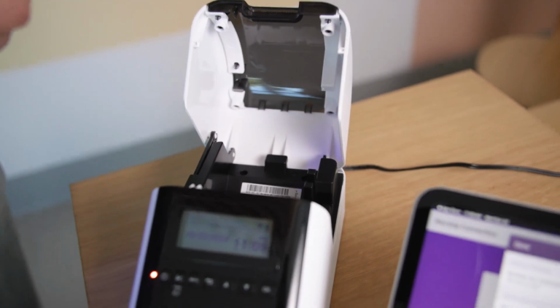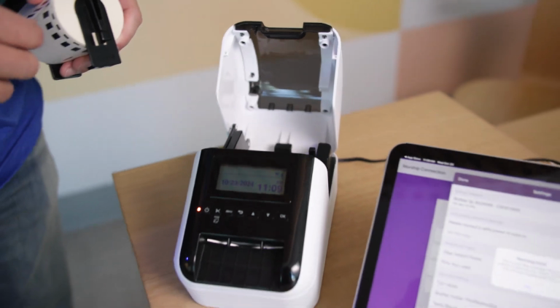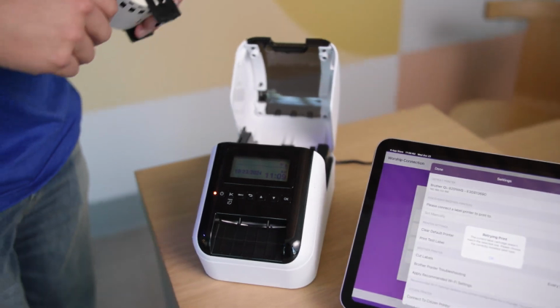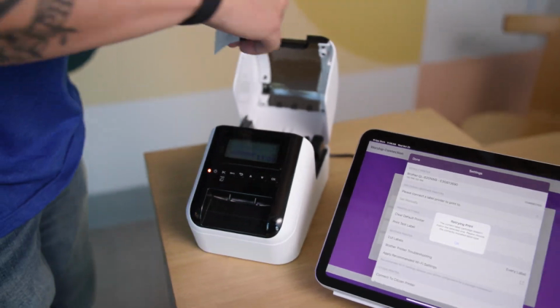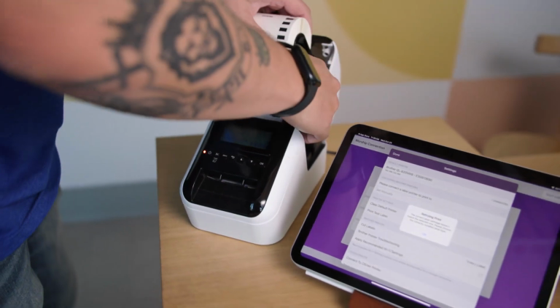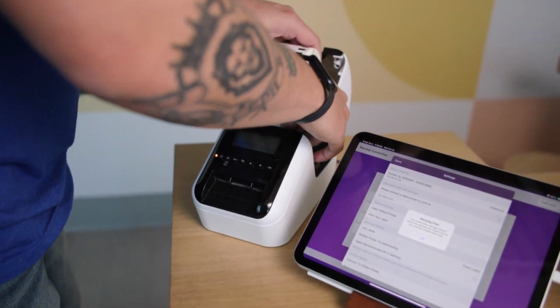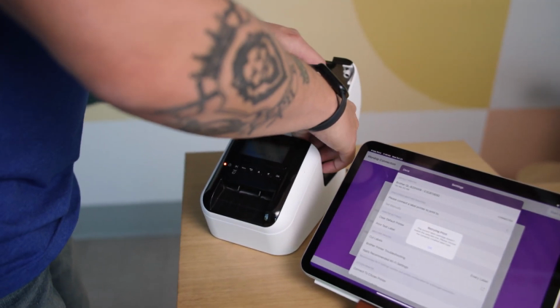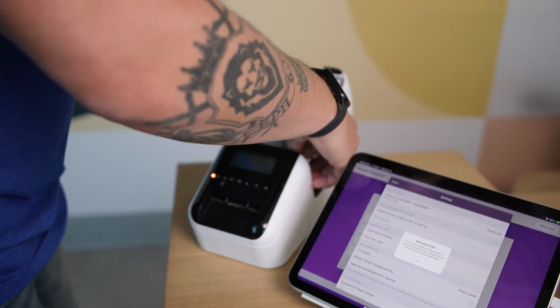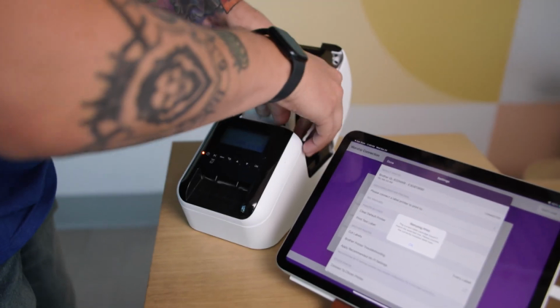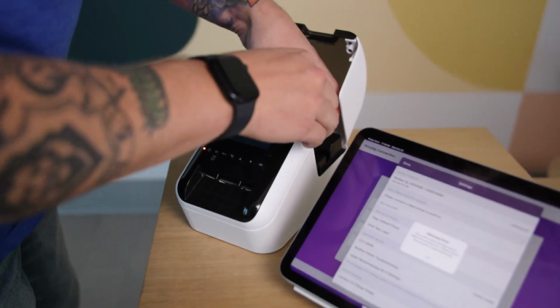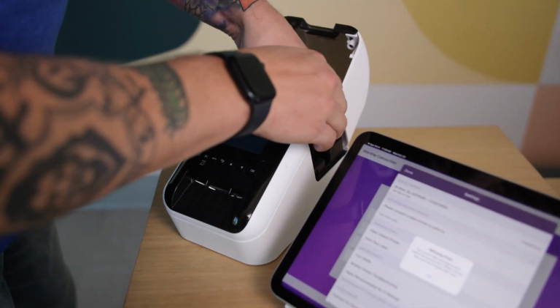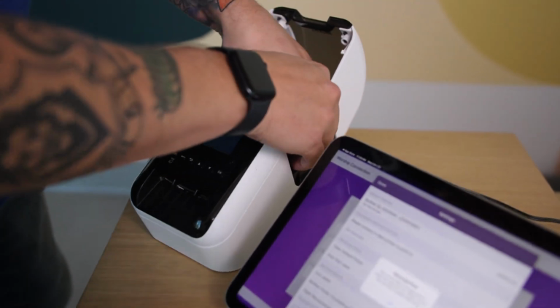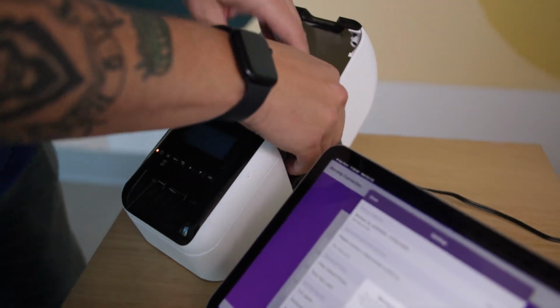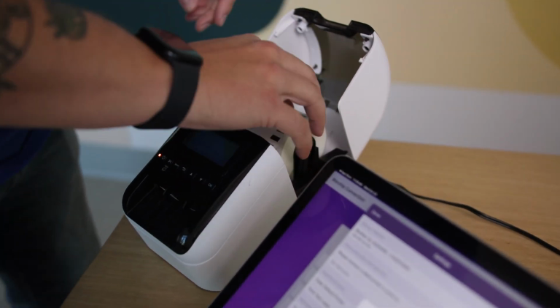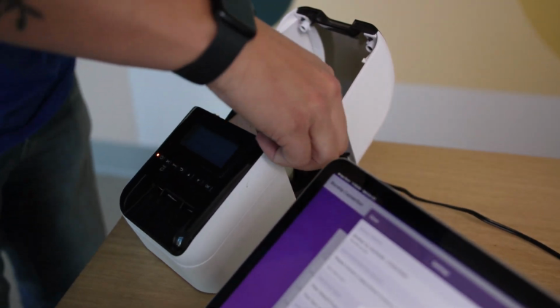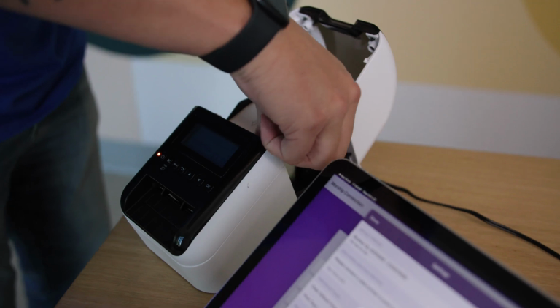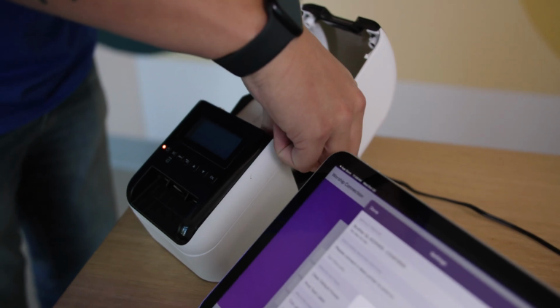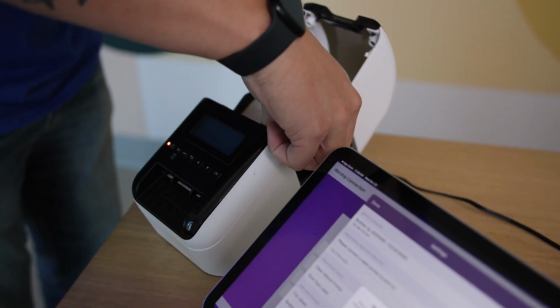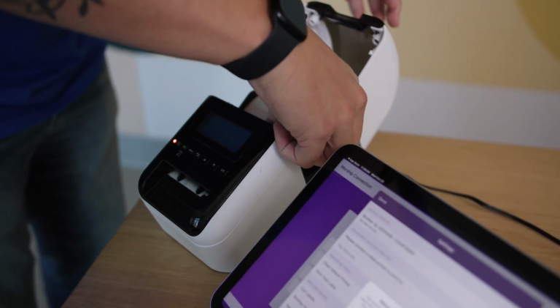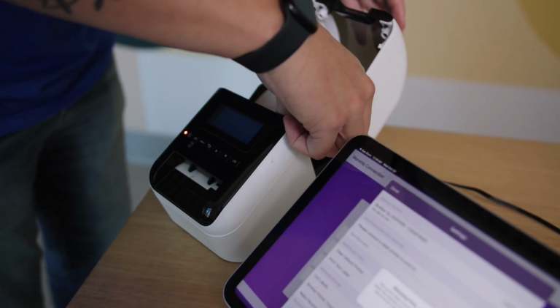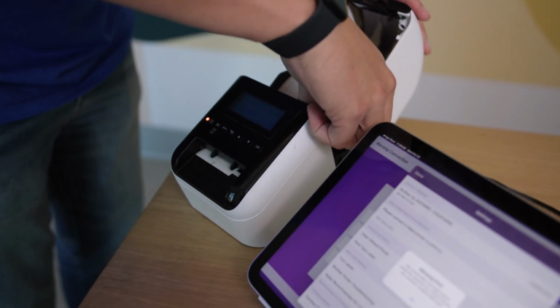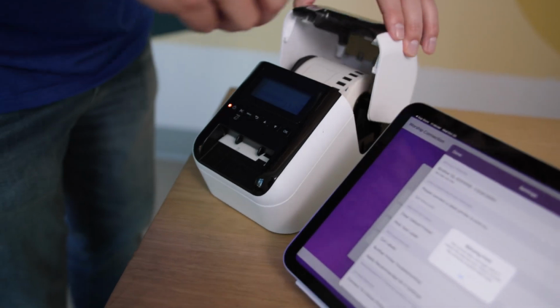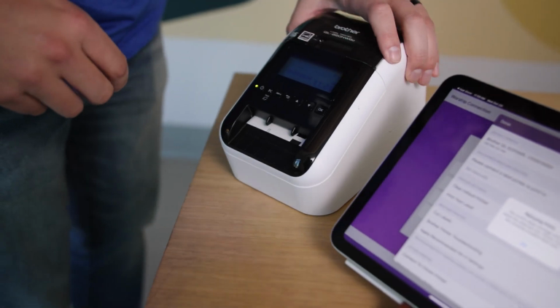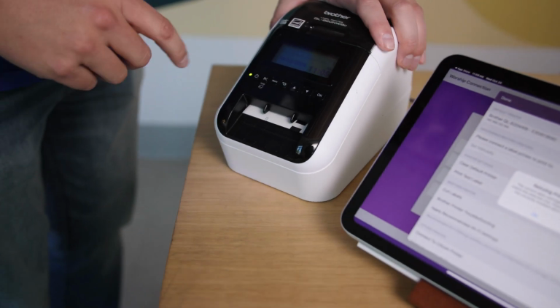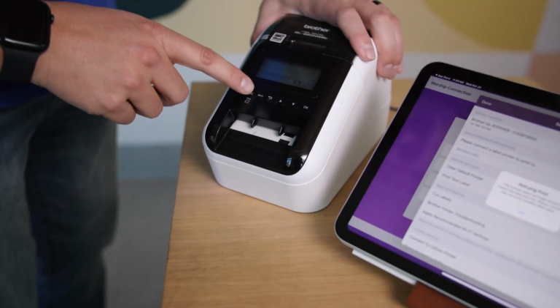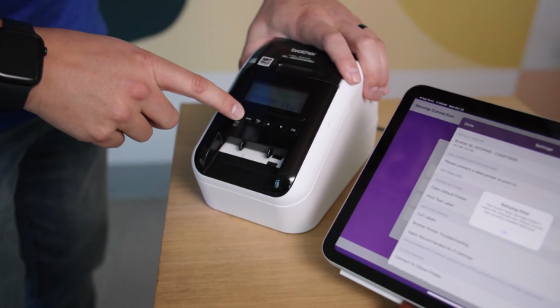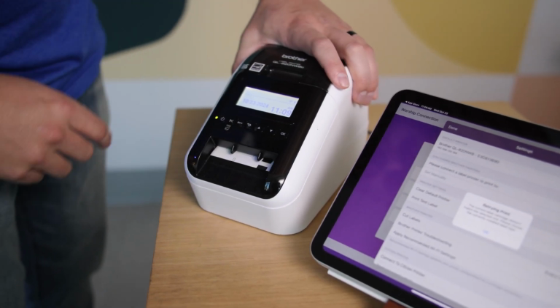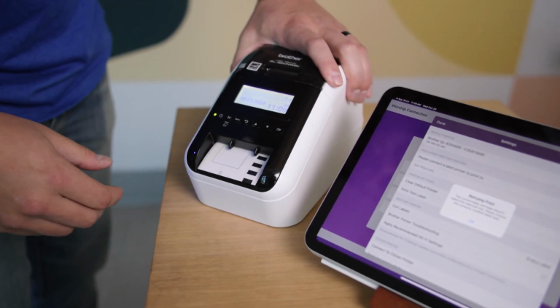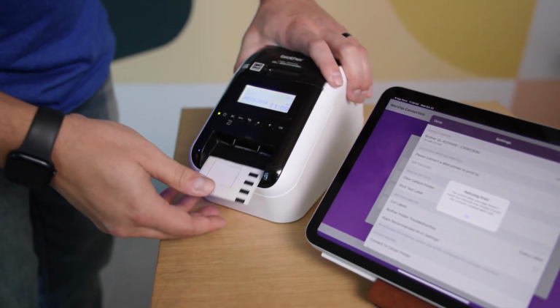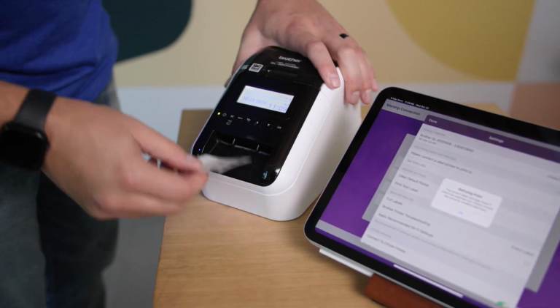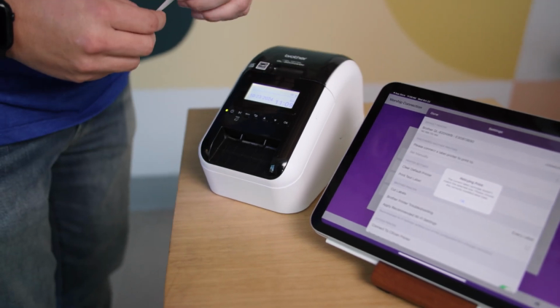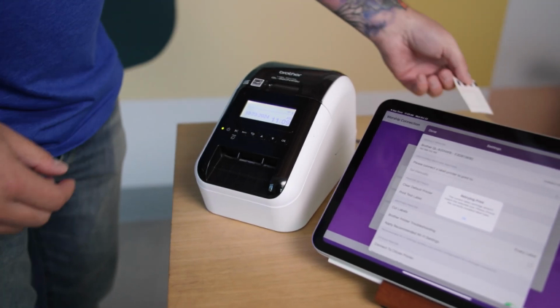Now that we've verified that, let's install the label cartridge again. Make sure that's firmly seated. Feed your labels out just a little bit, close it, and then hit the cut button once — and everything's squared away.